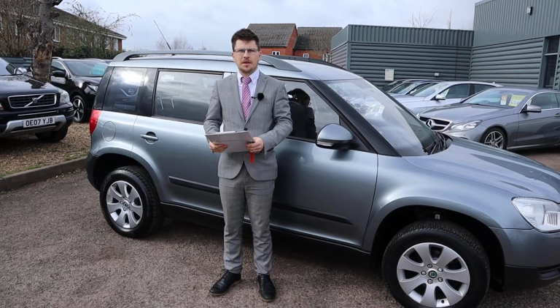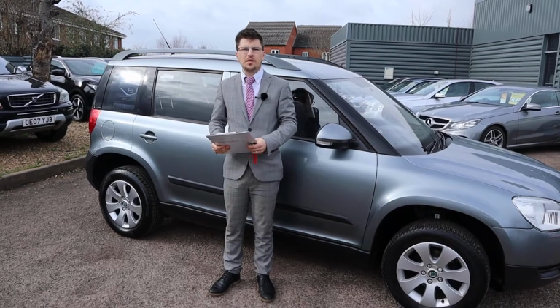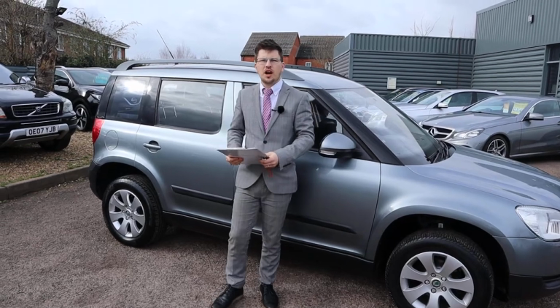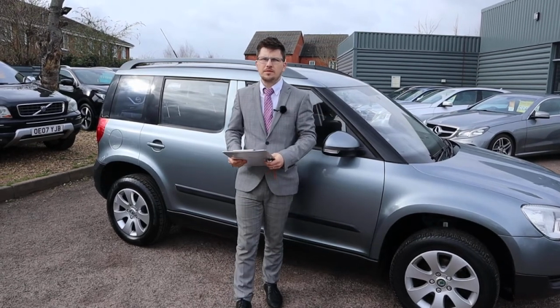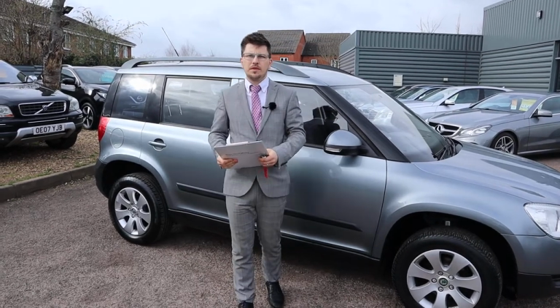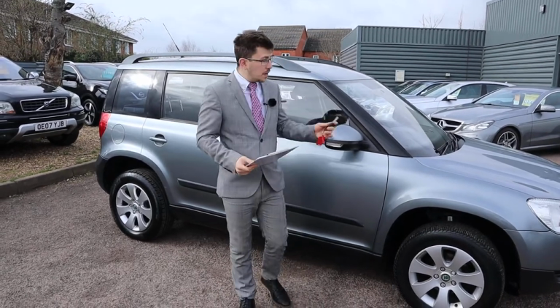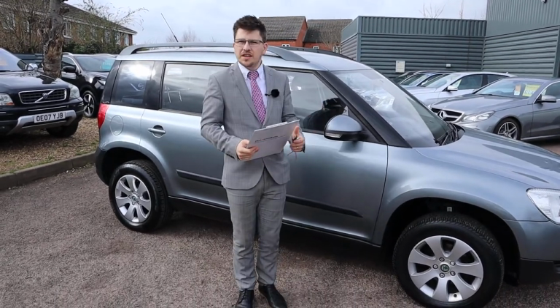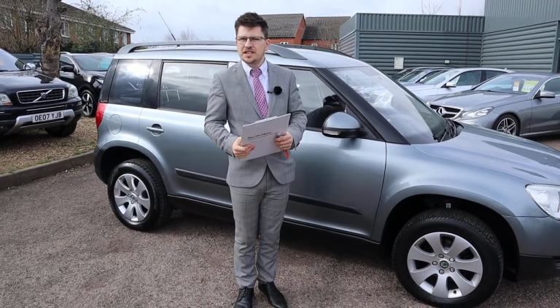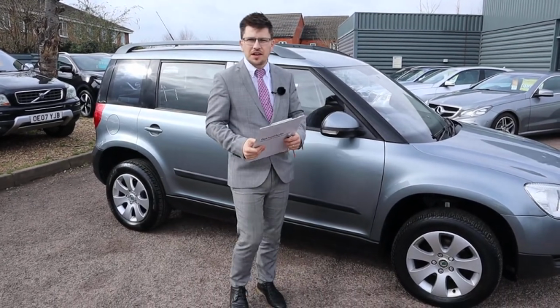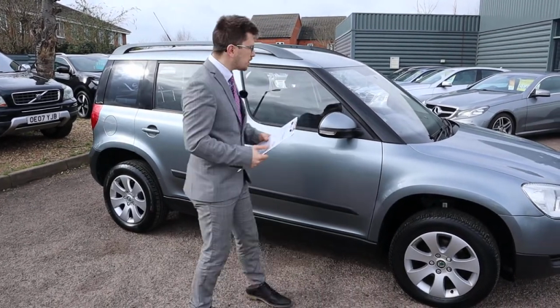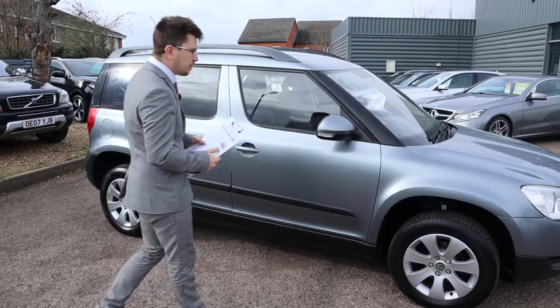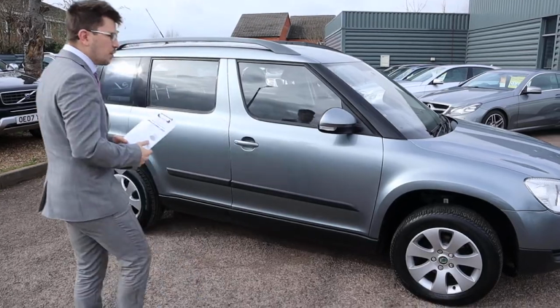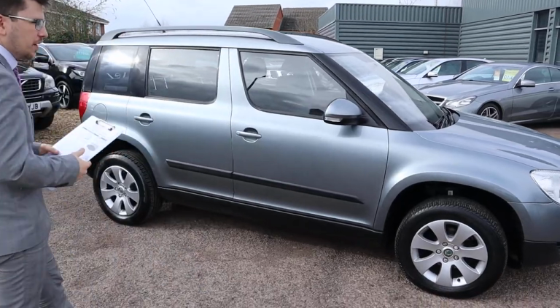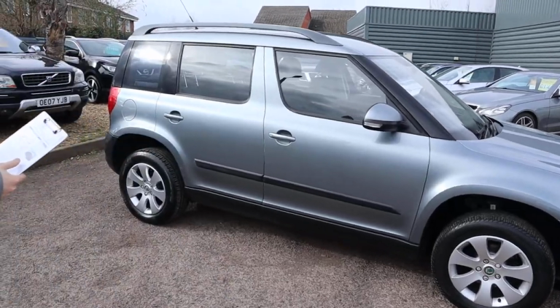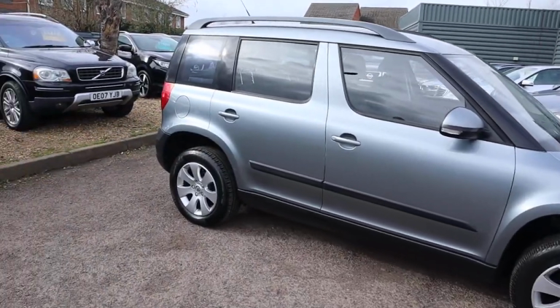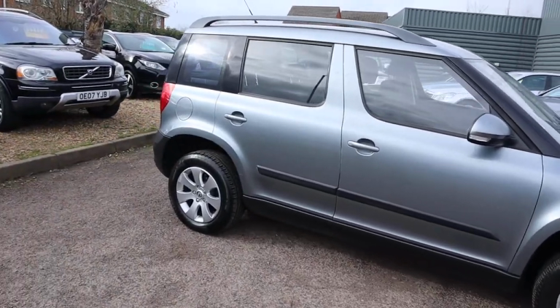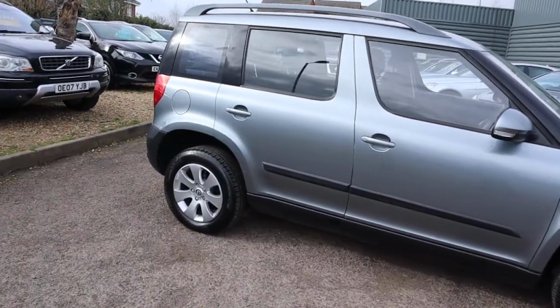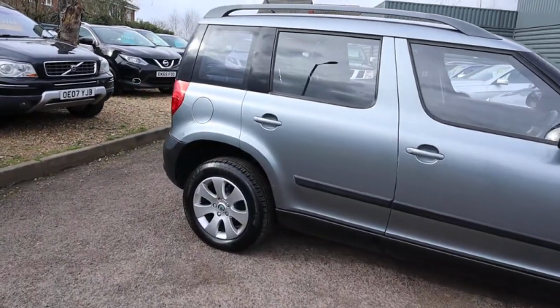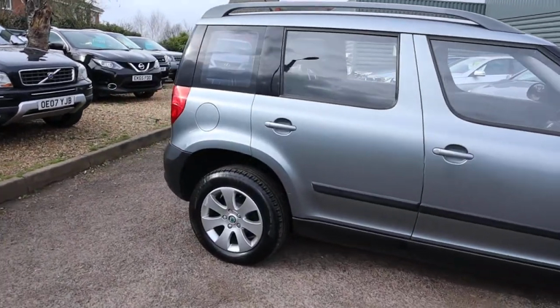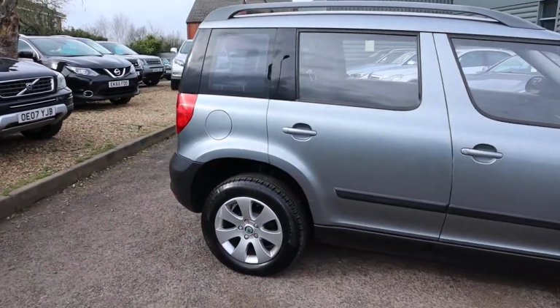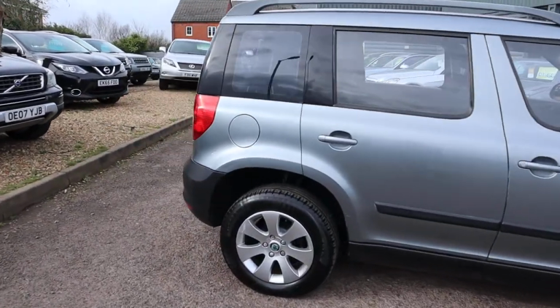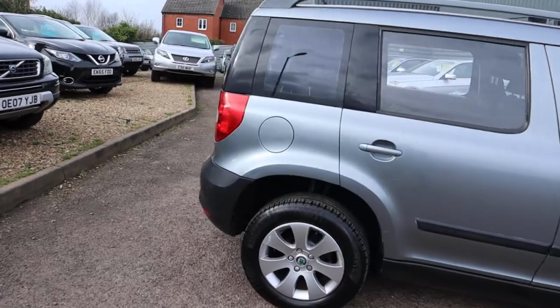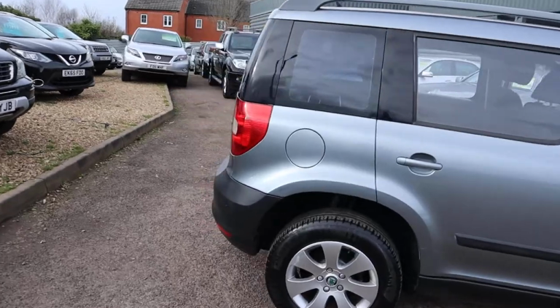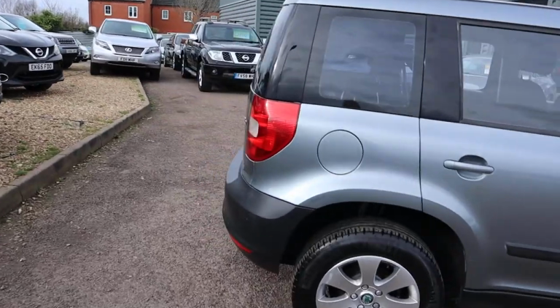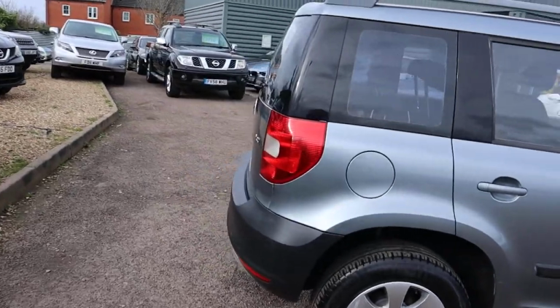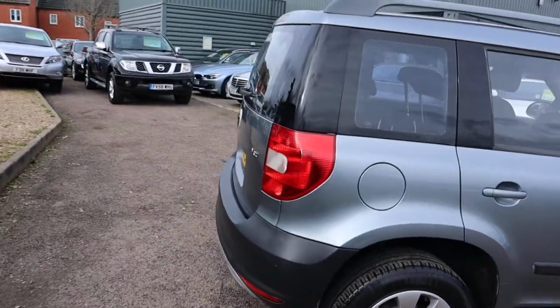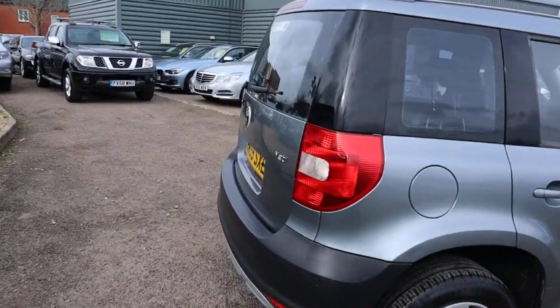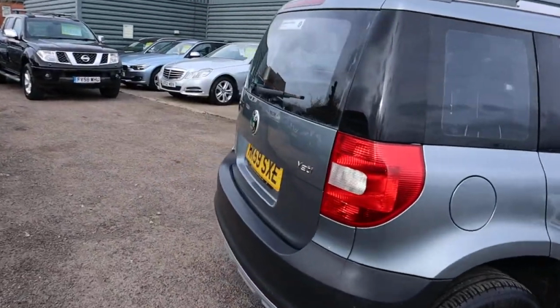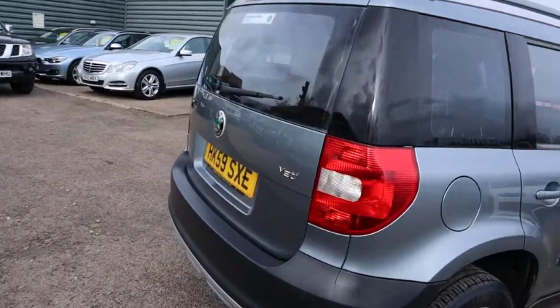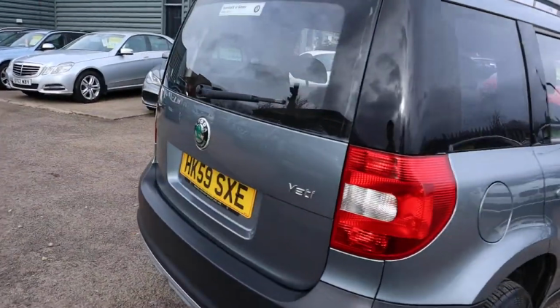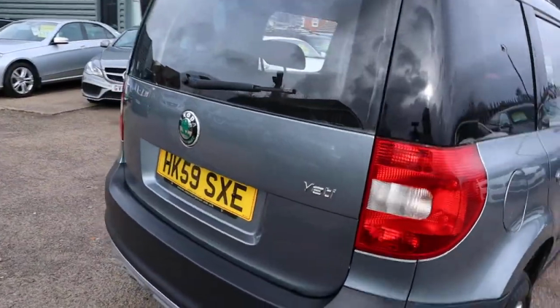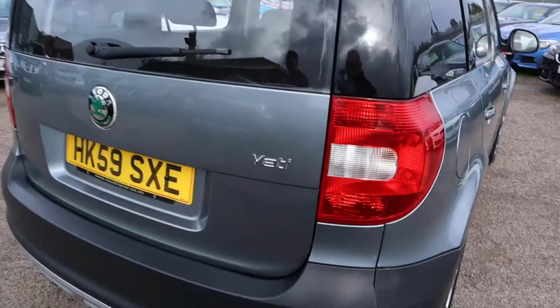Welcome to Country Car, my name is Tom. We have the Skoda Yeti in stock — what a treat. I'm going to give you a walk around it, show you the features and the condition of it. I've always had a bit of a soft spot for Yetis, such a lovely looking car, very versatile as well.